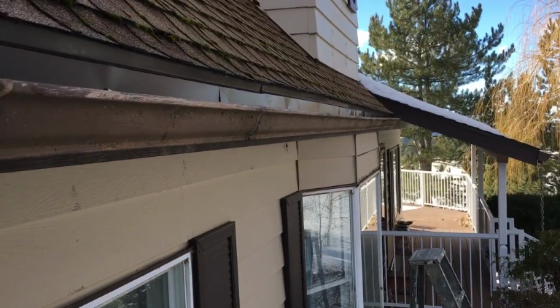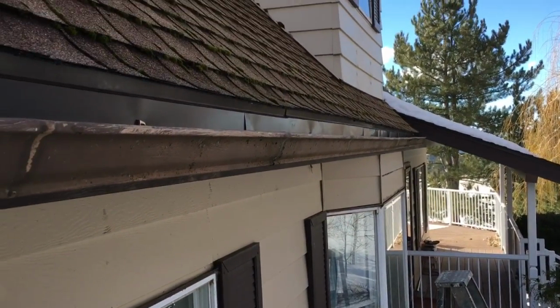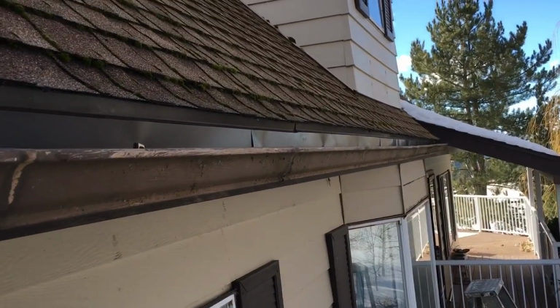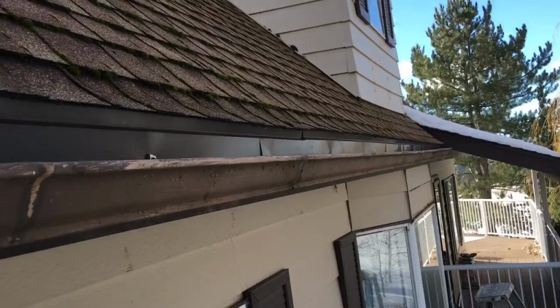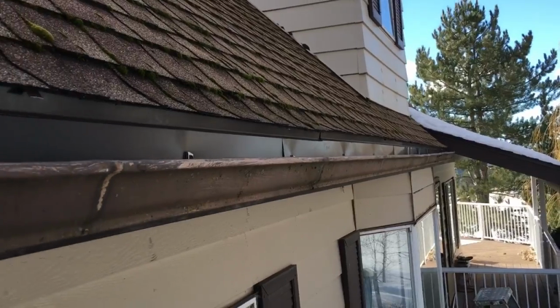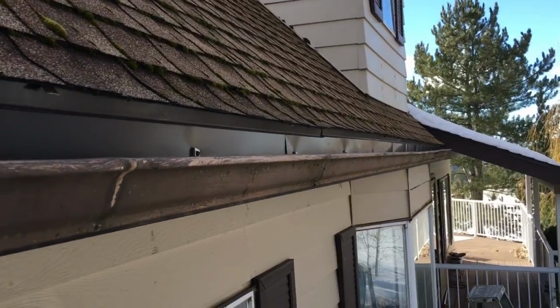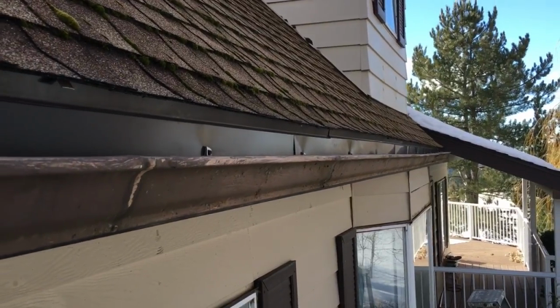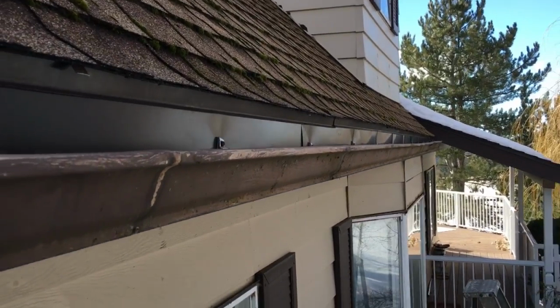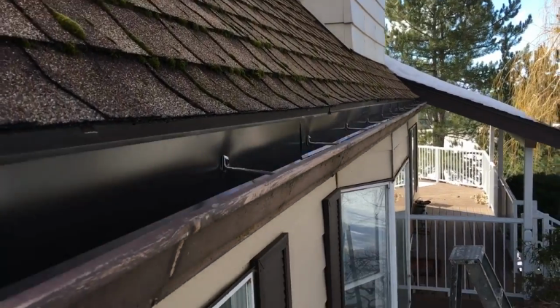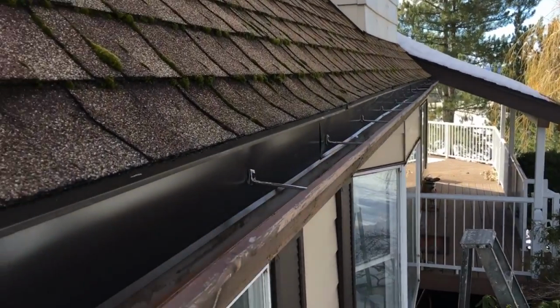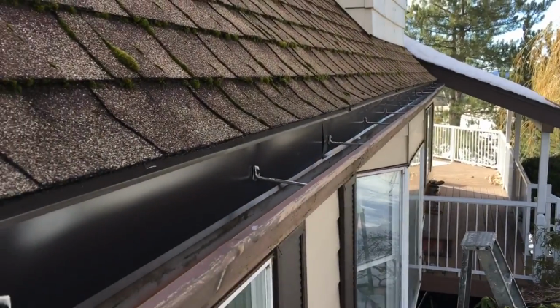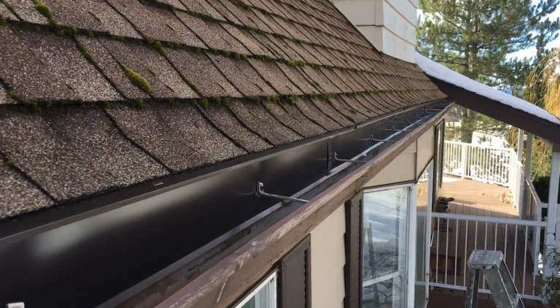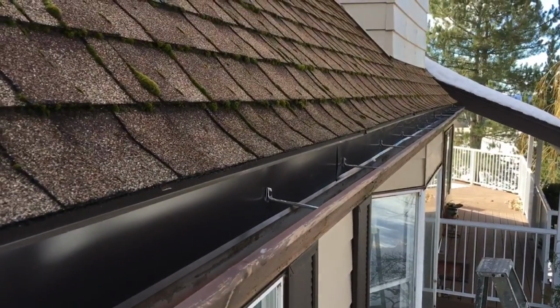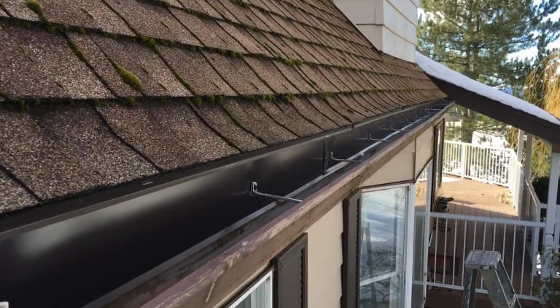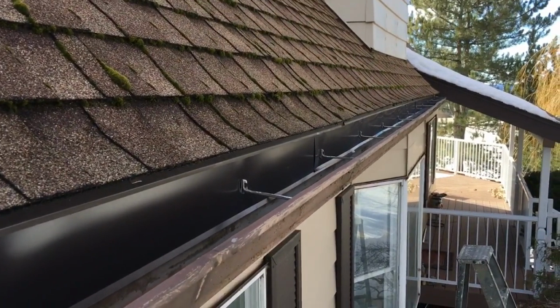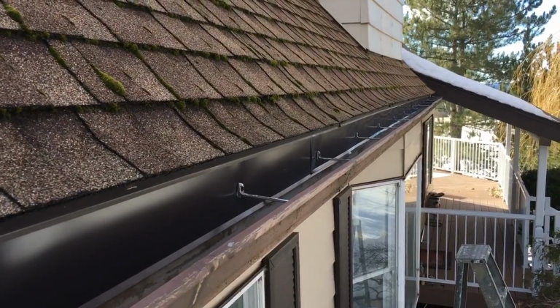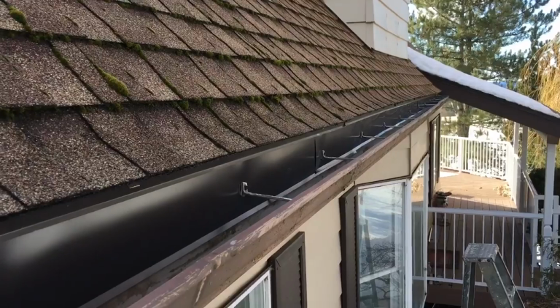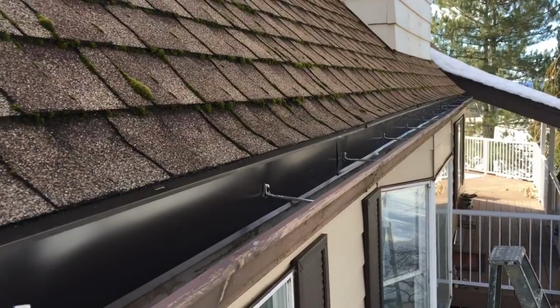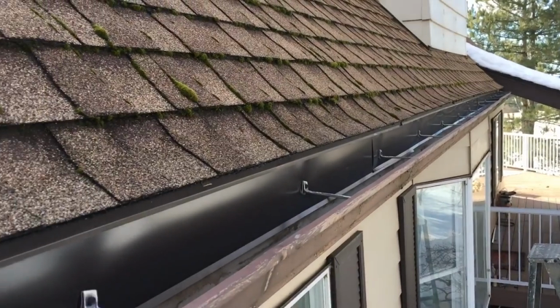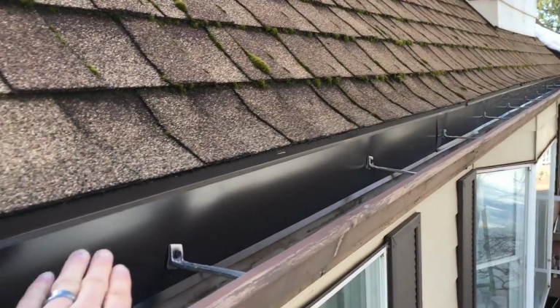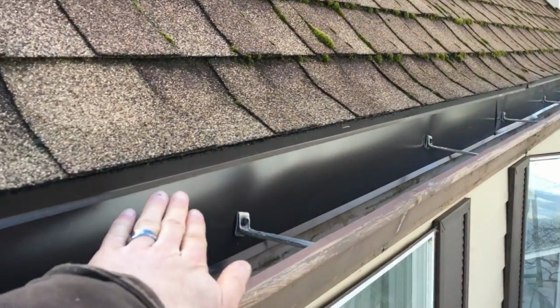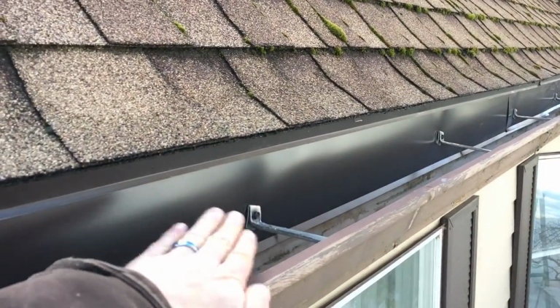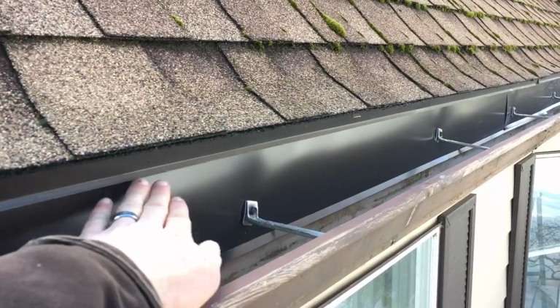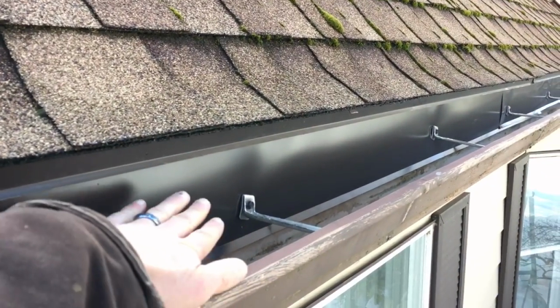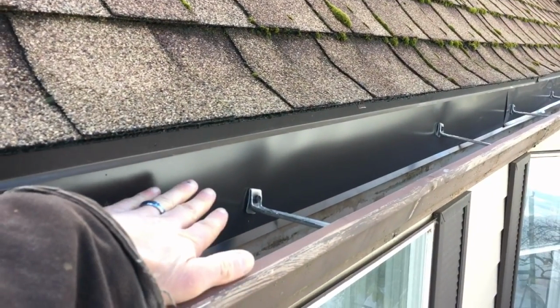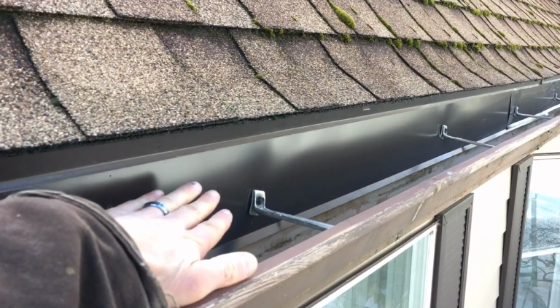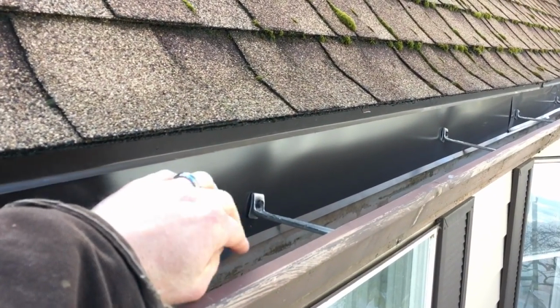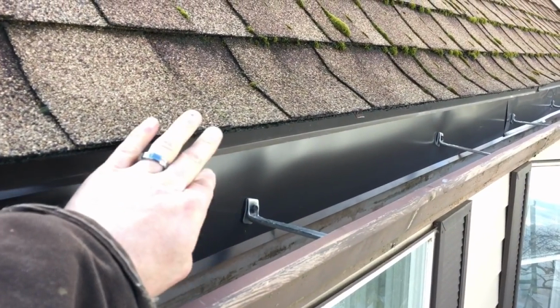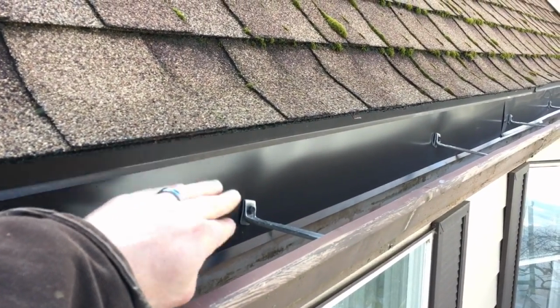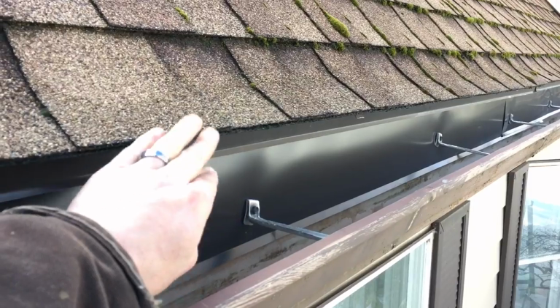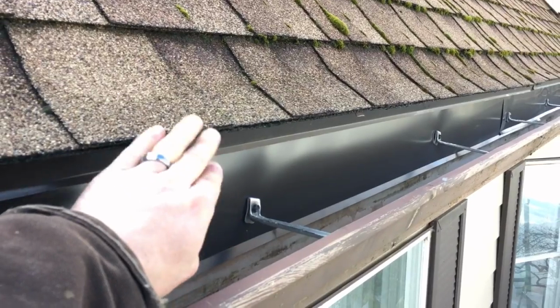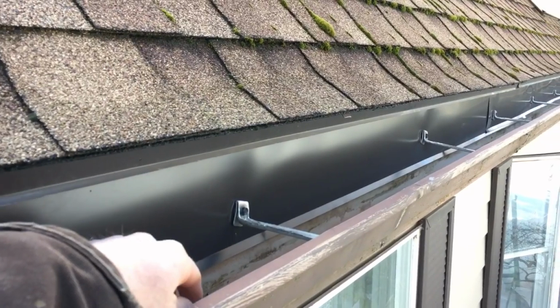So it was just a mess, and we're getting ready to put gutter guard on here. We had to get rid of those straps around the gutter anyway, because the gutter guard has to go along this surface. Those straps would have been in the way, especially the one going up to the roof.